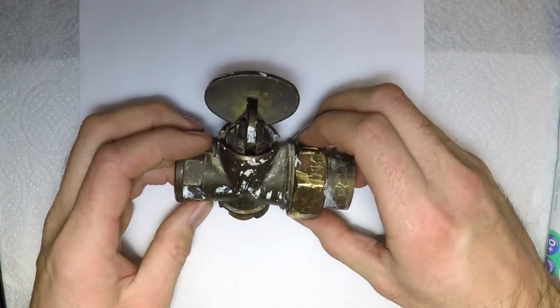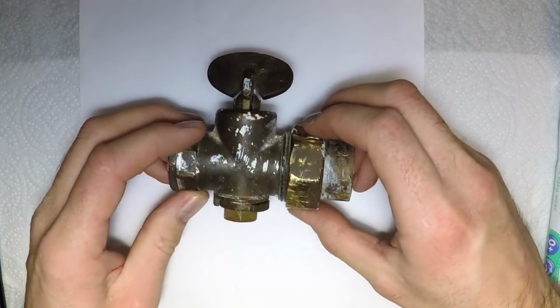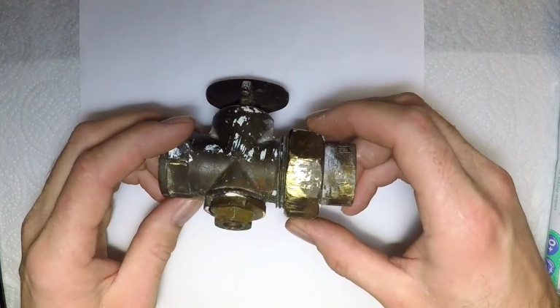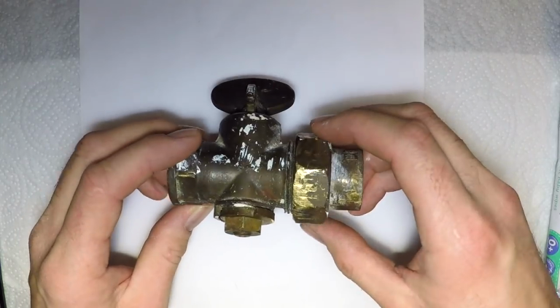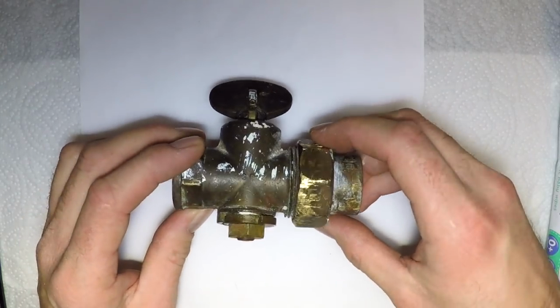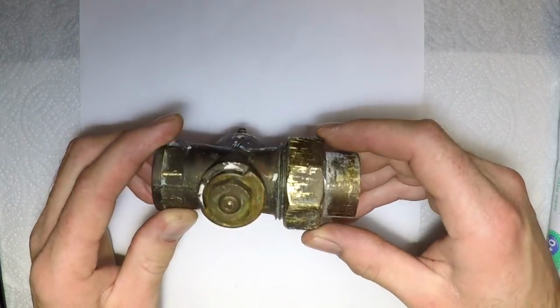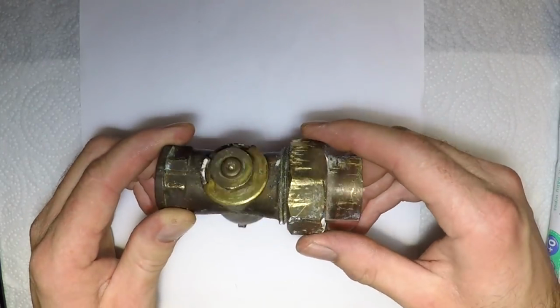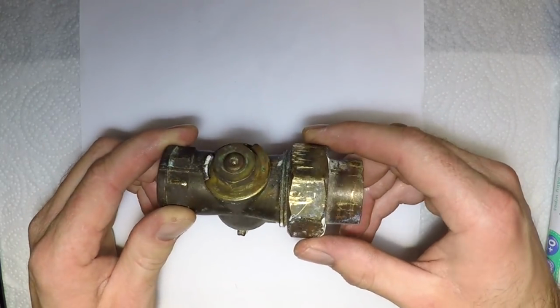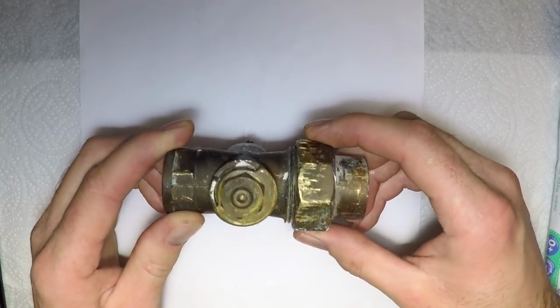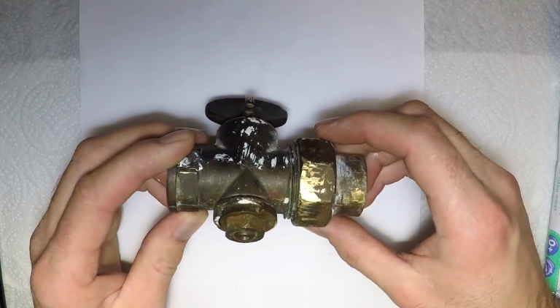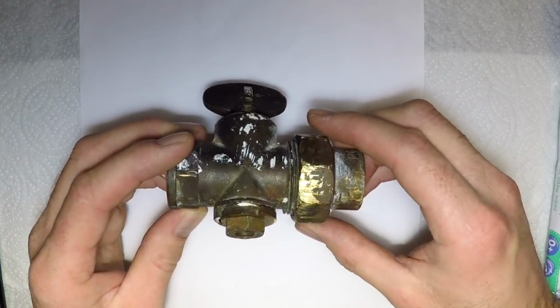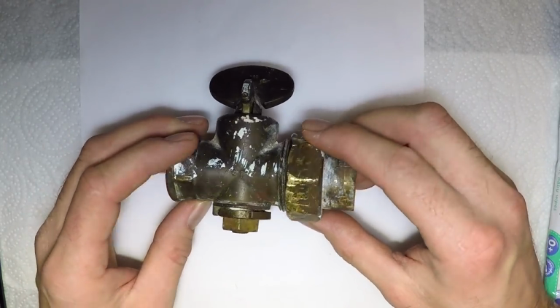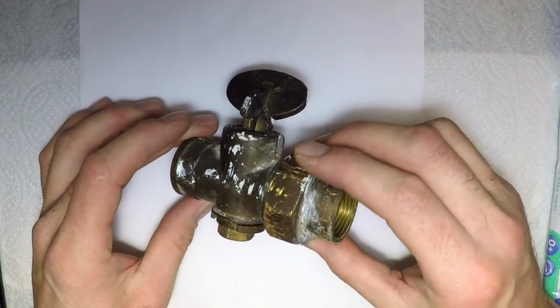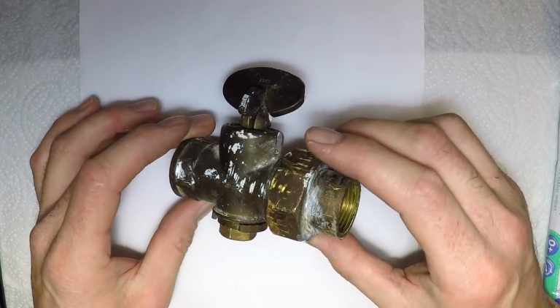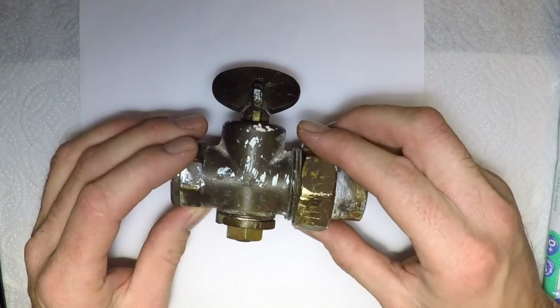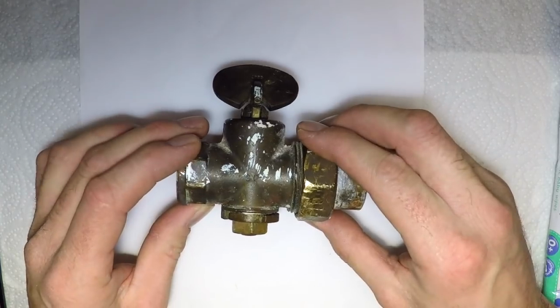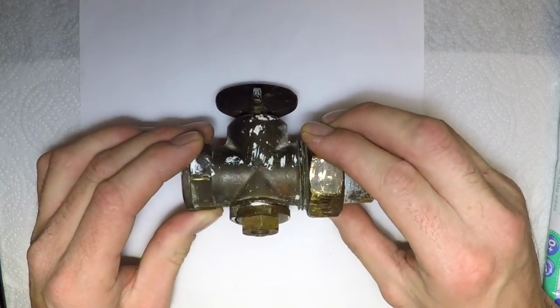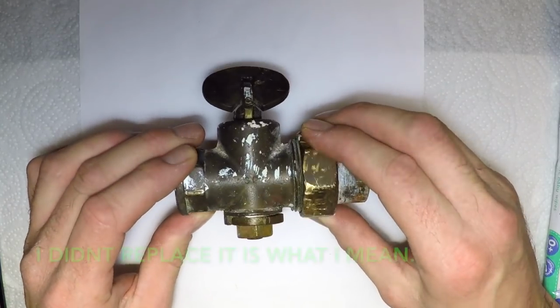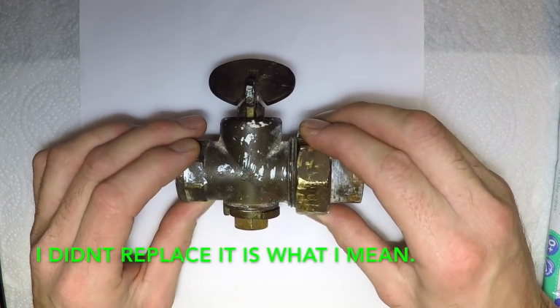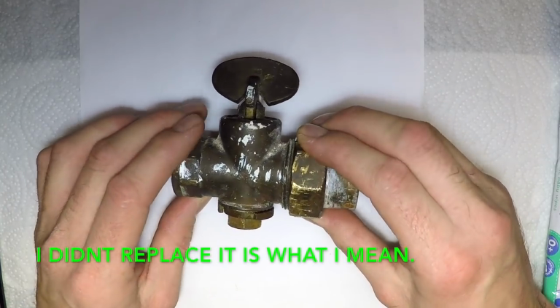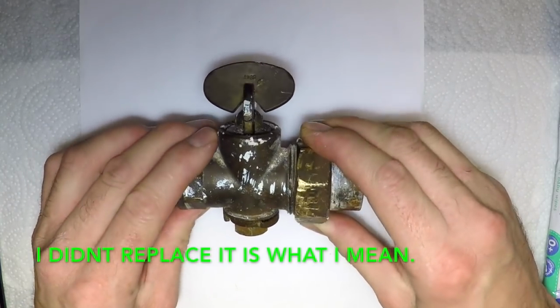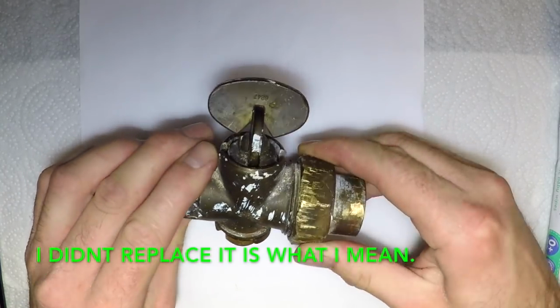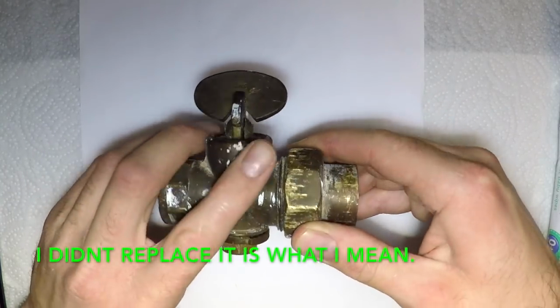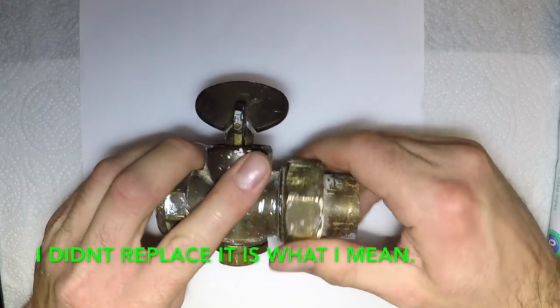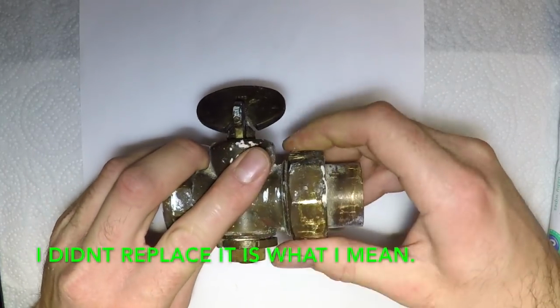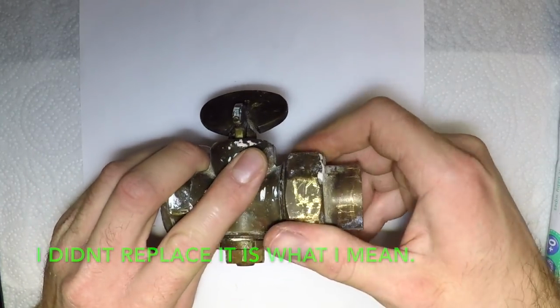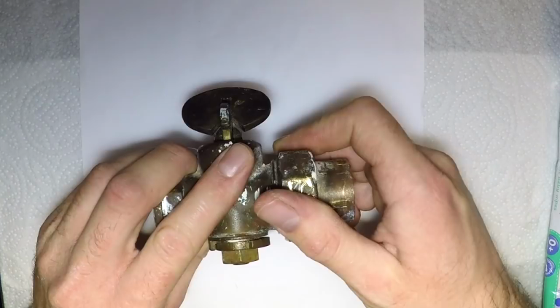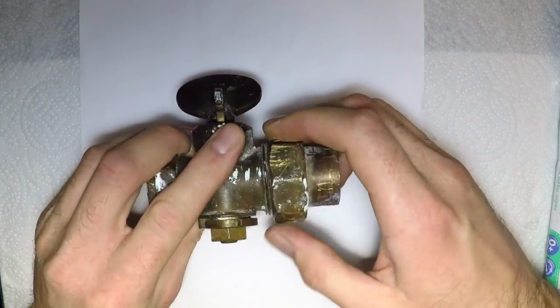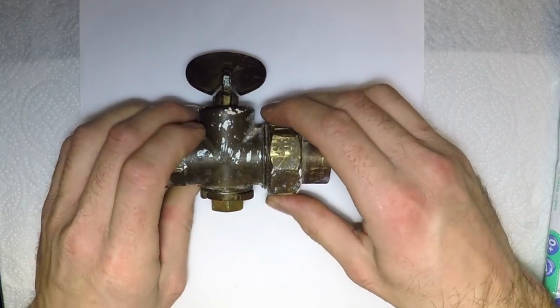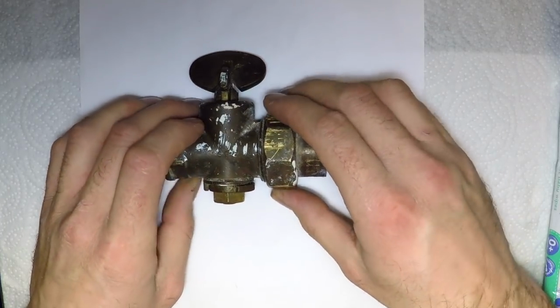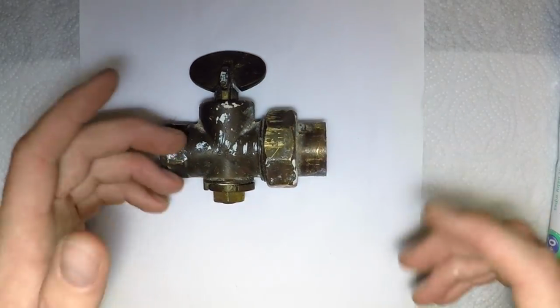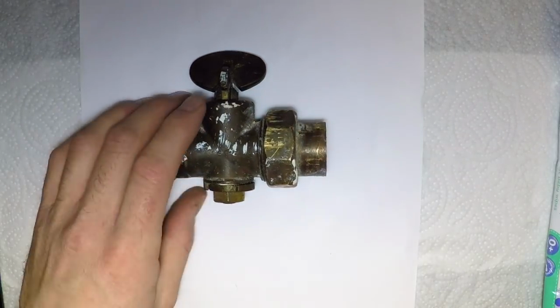It had several engineers out. This was in a really awkward position and no one was willing to repair it. So I went out there and I didn't repair it to begin with — I re-greased it.